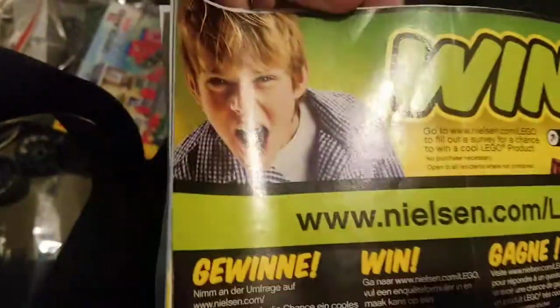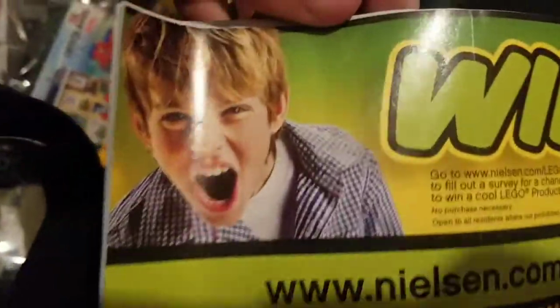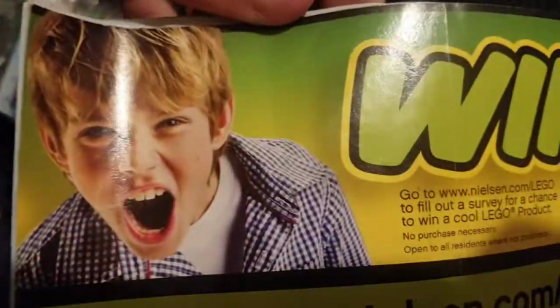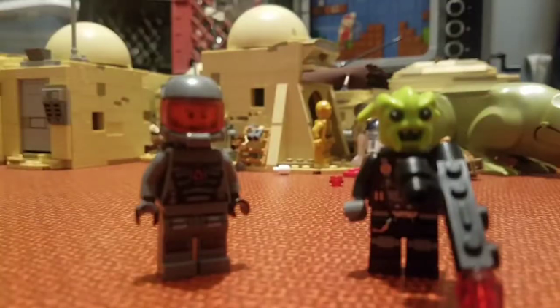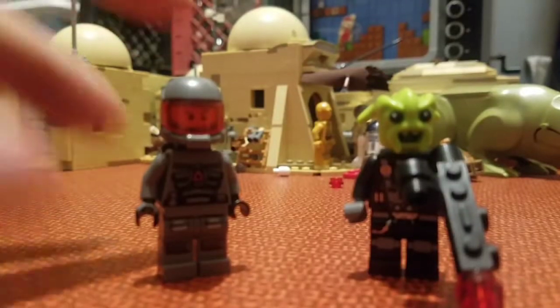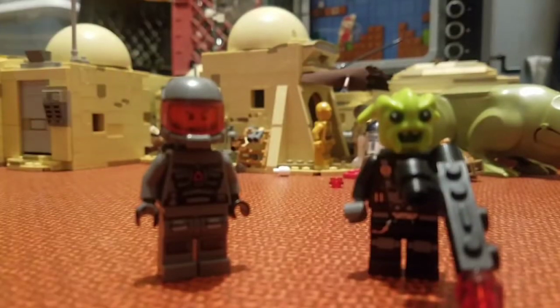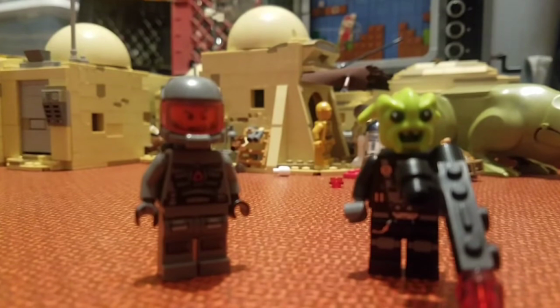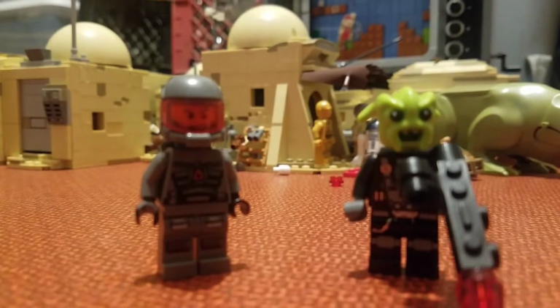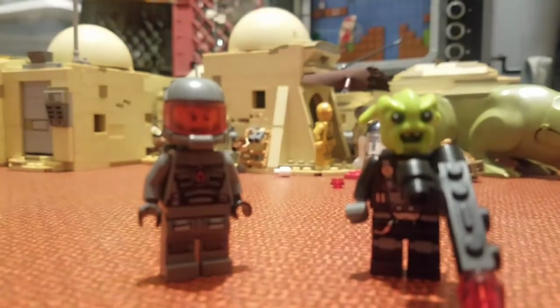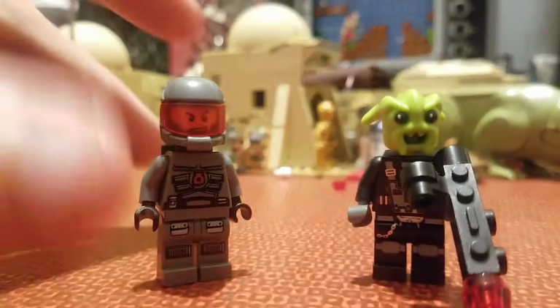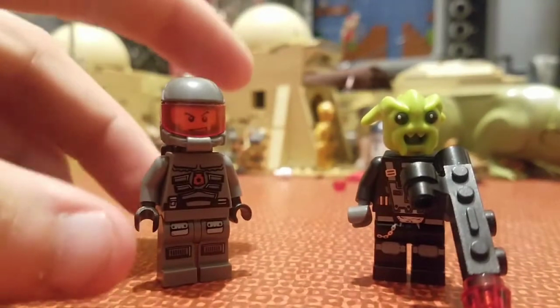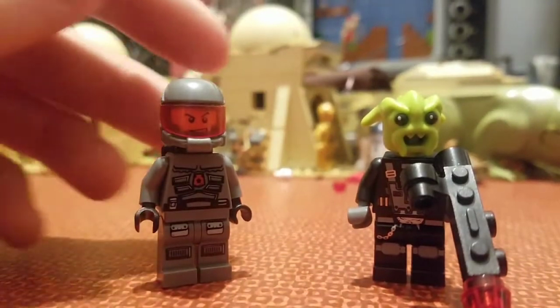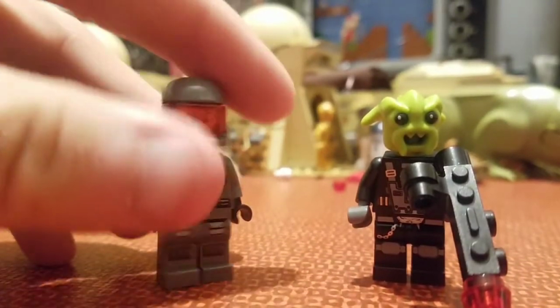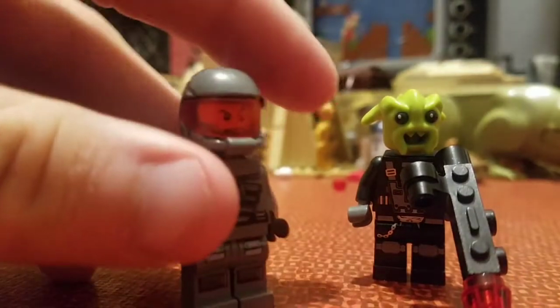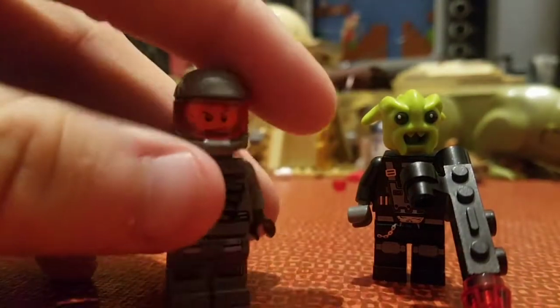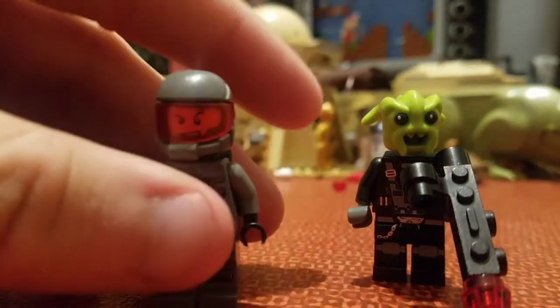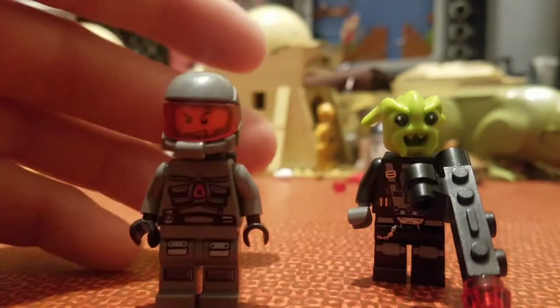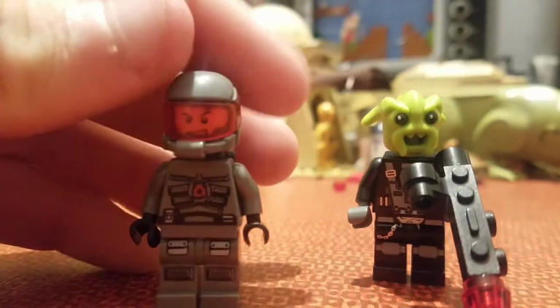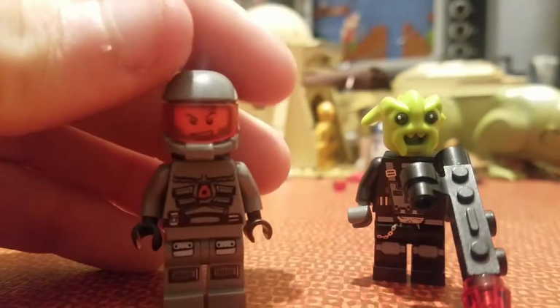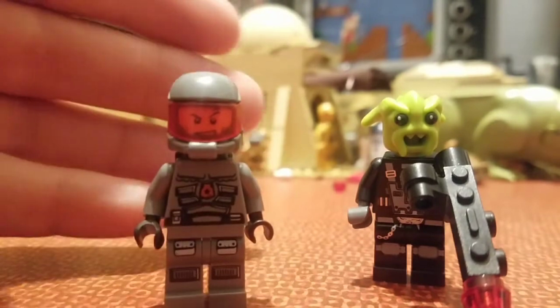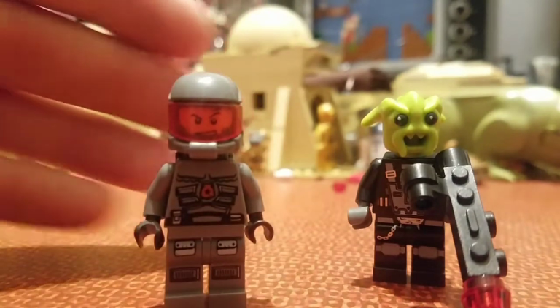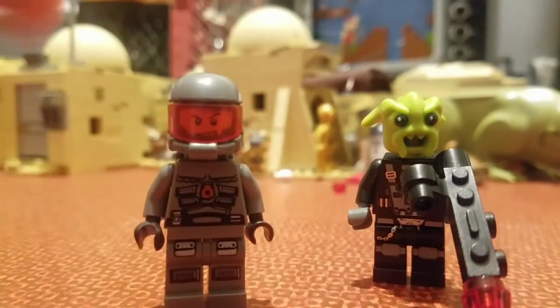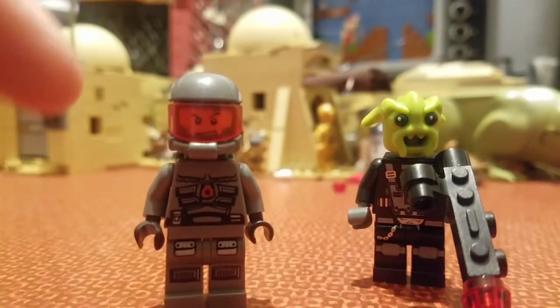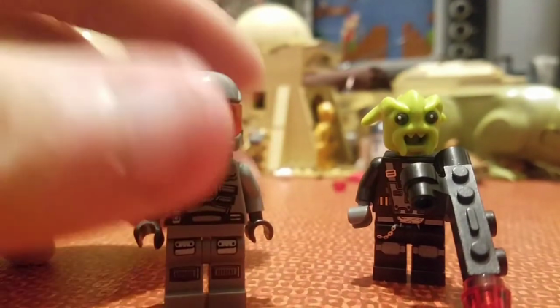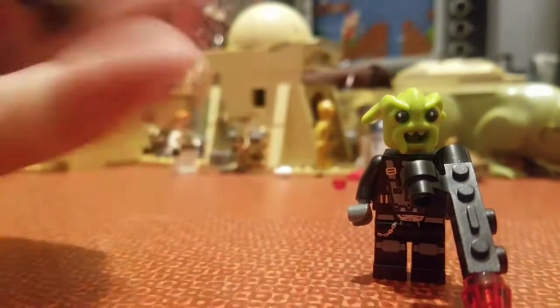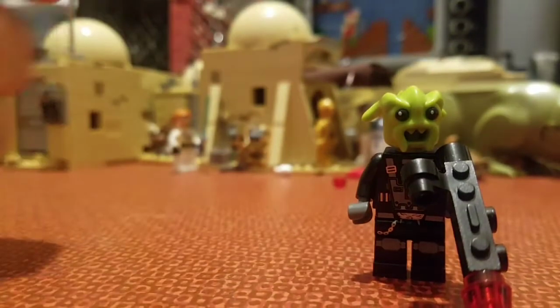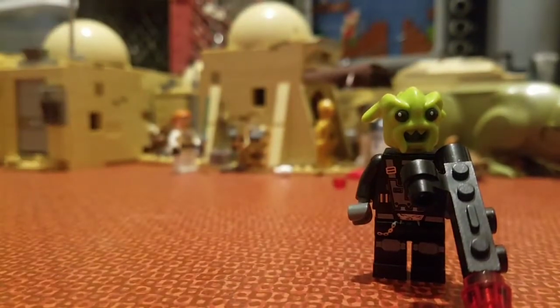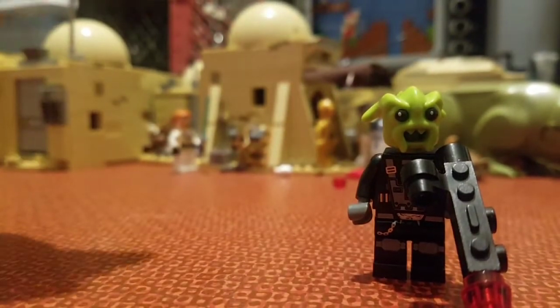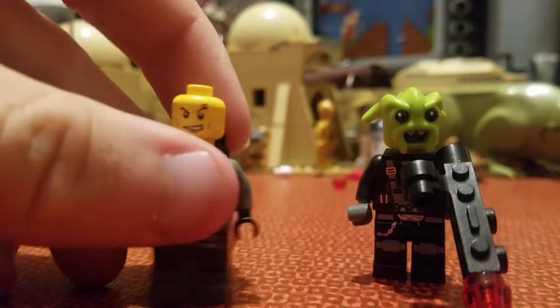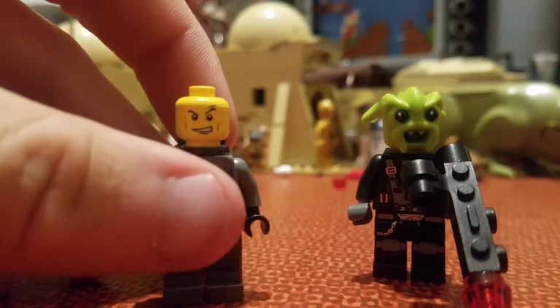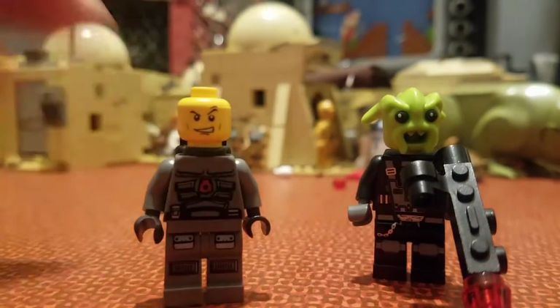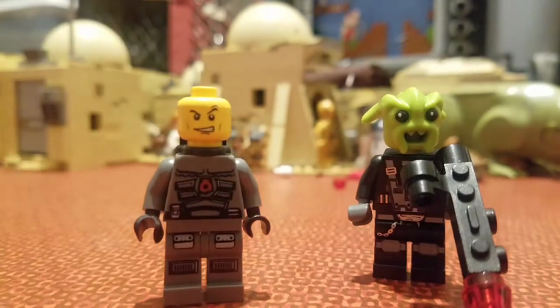And that kit. These figures are pretty neato. This is the same figure from the smash and grab set — the exact same figure, same face. So that's a little bit of a bummer.